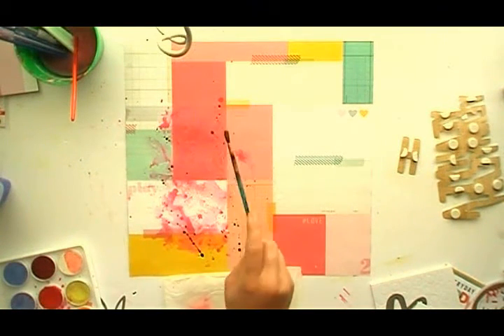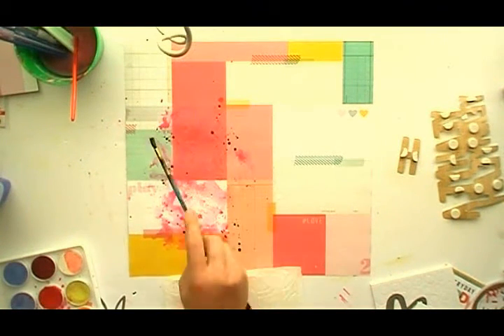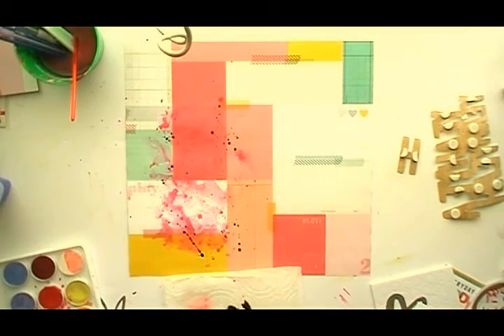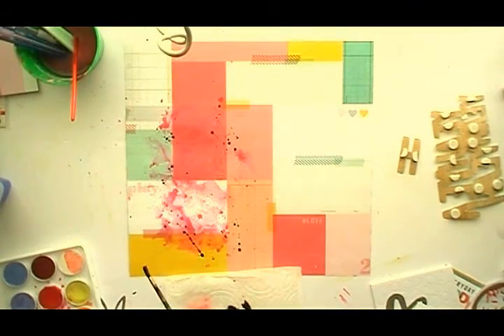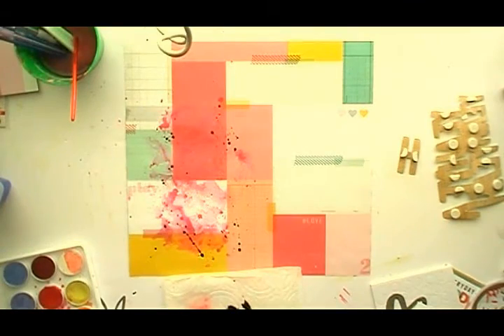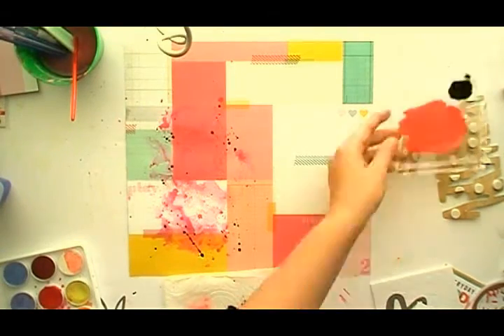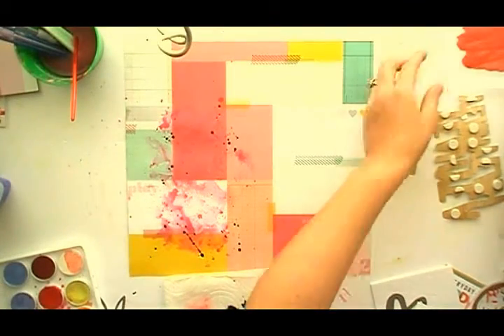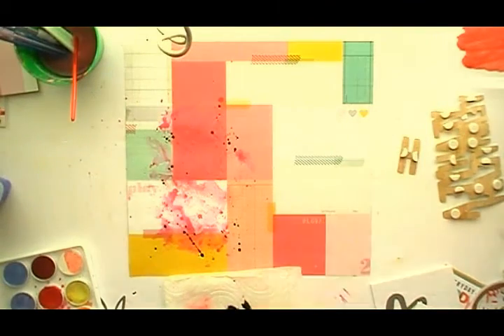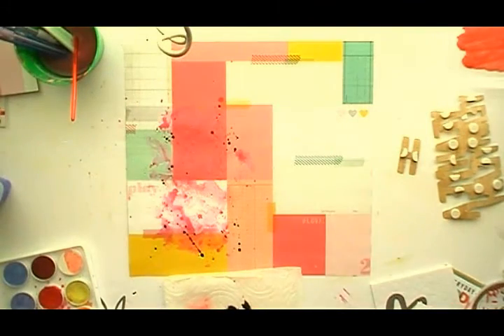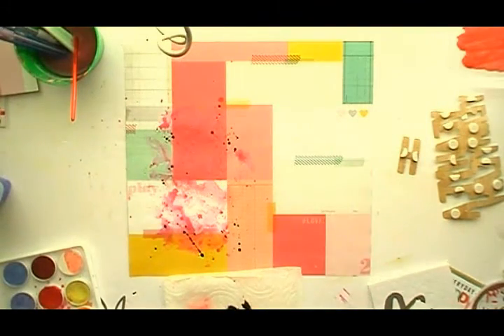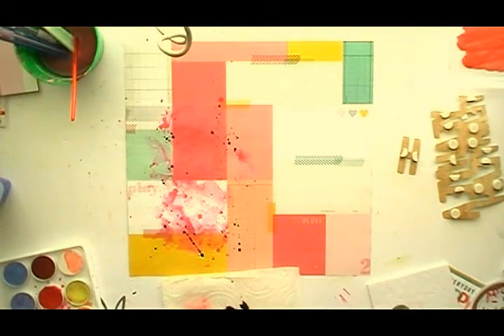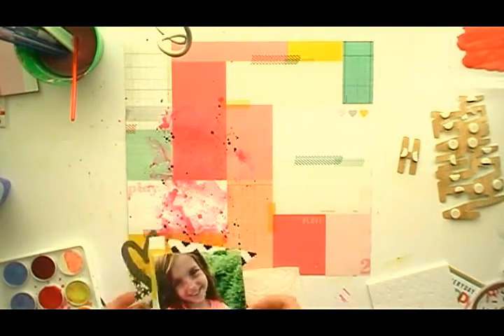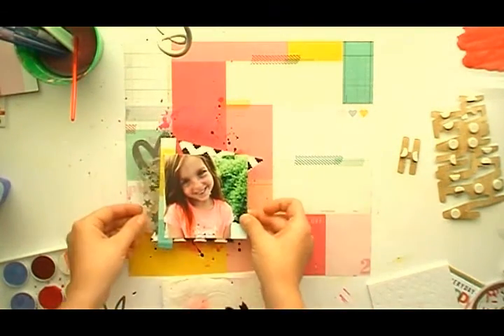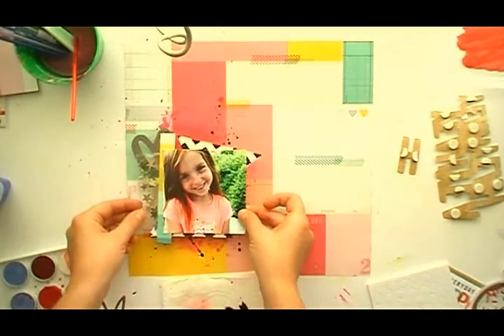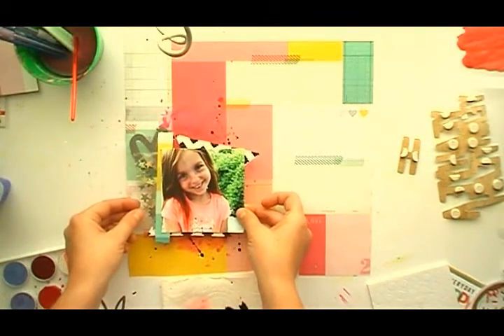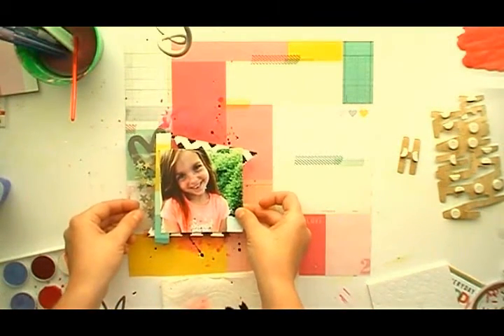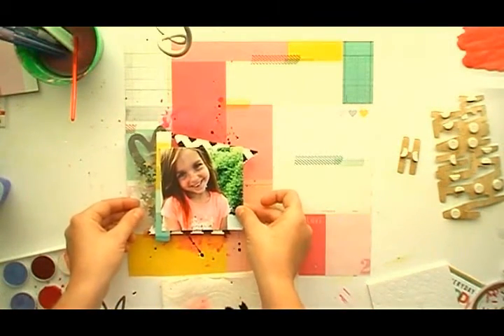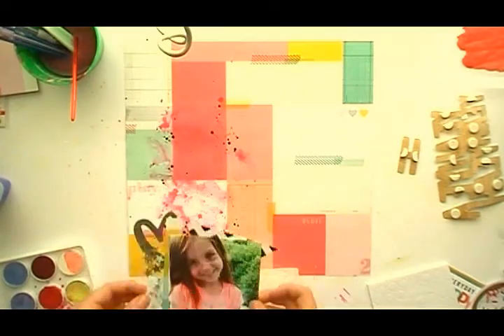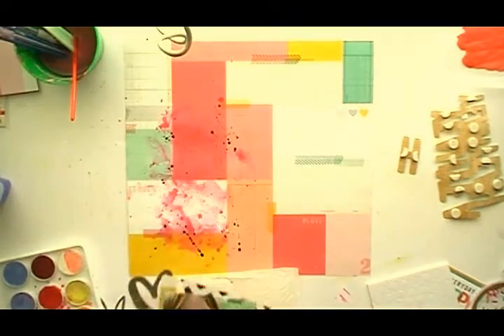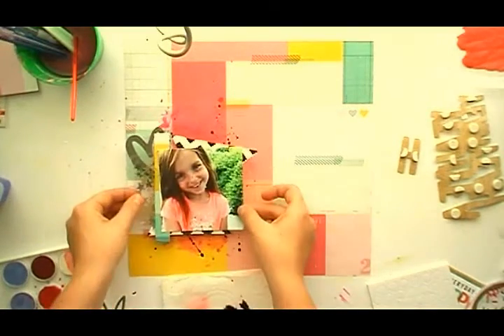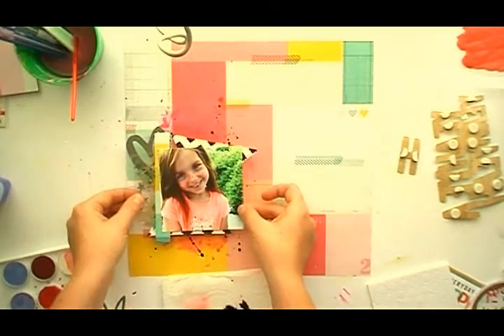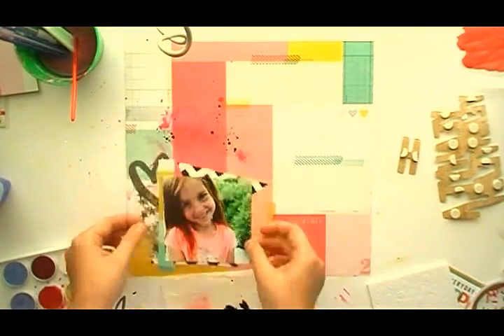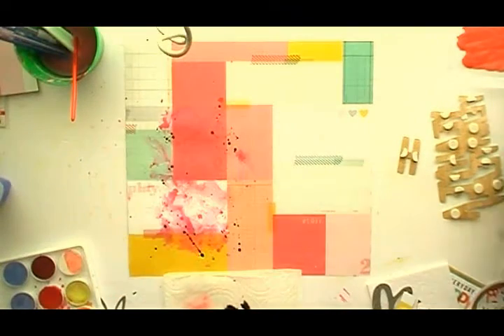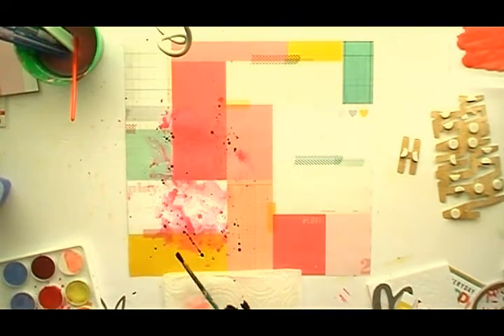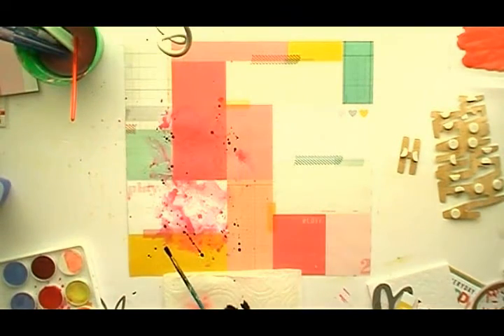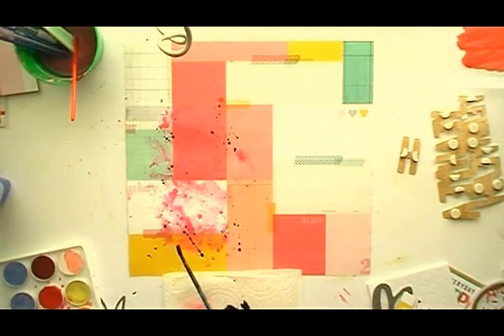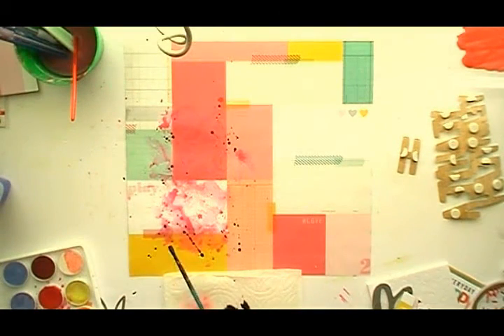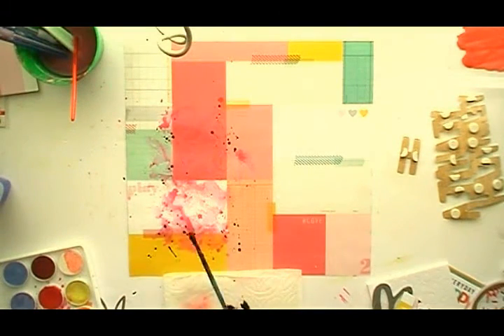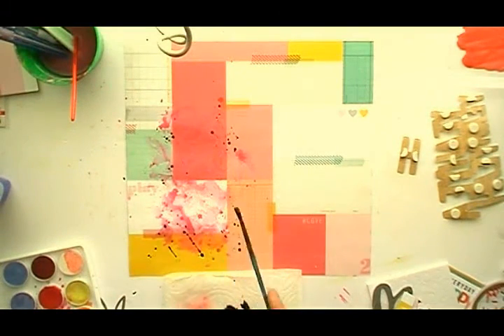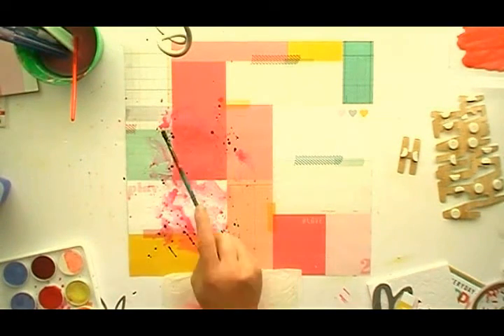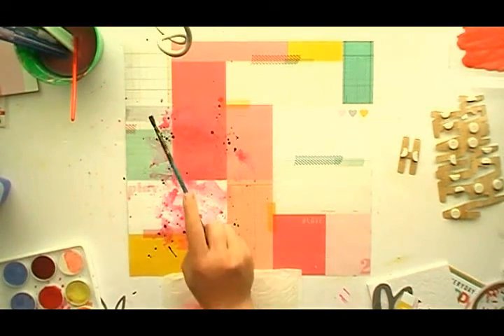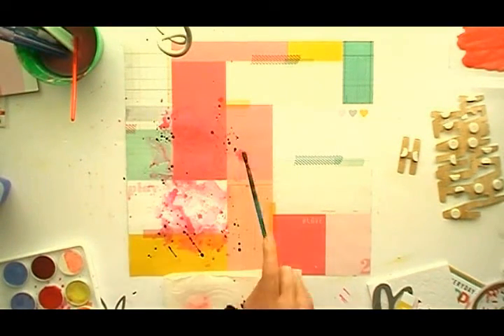To bring in some more black, I'm just using my acrylic black paint, adding some water into it, and then flickering it around my background just to bring in some black.